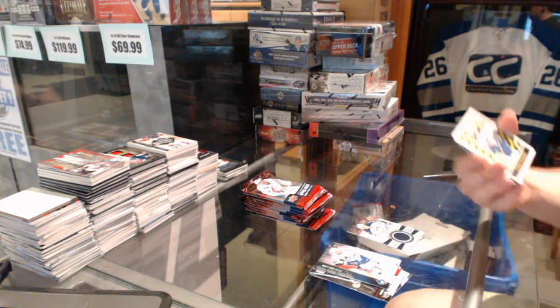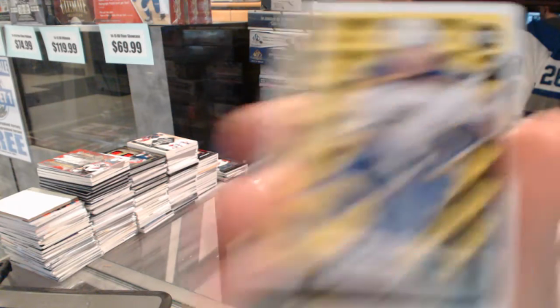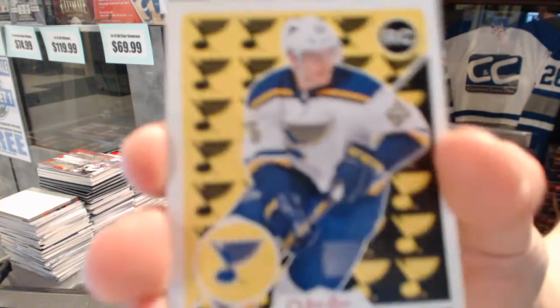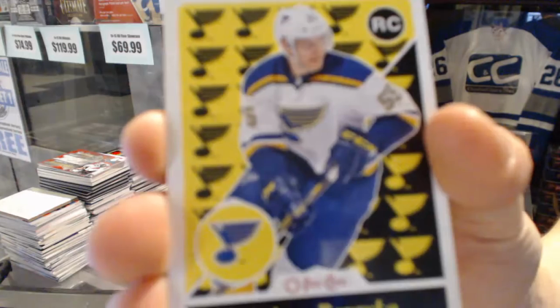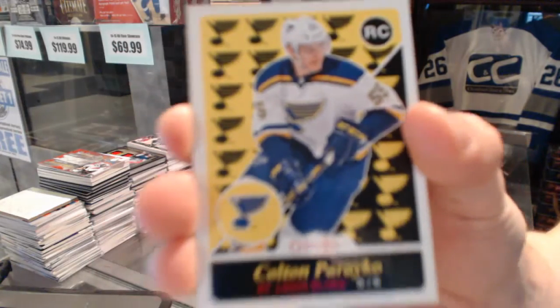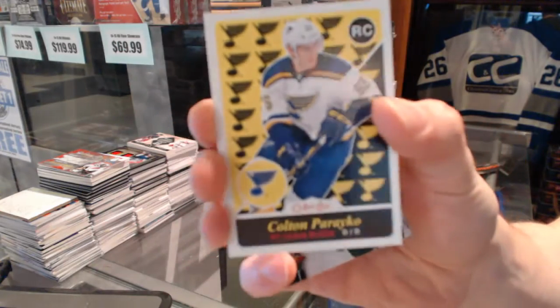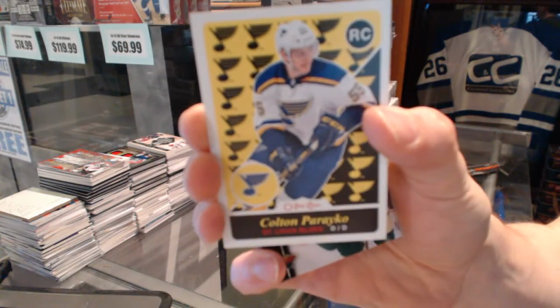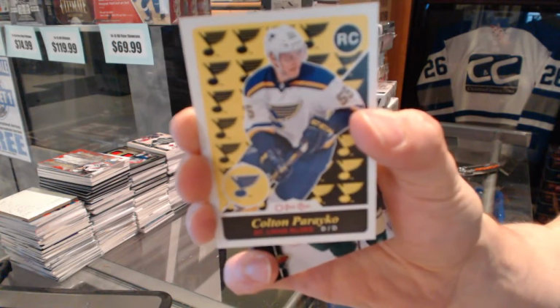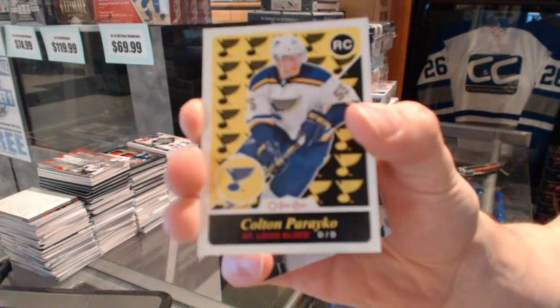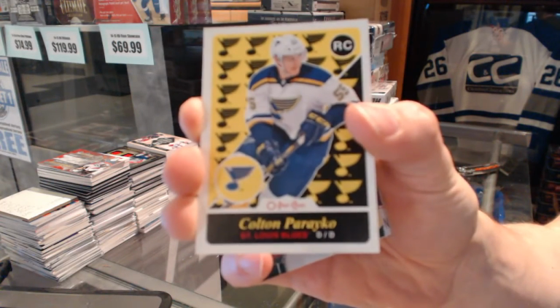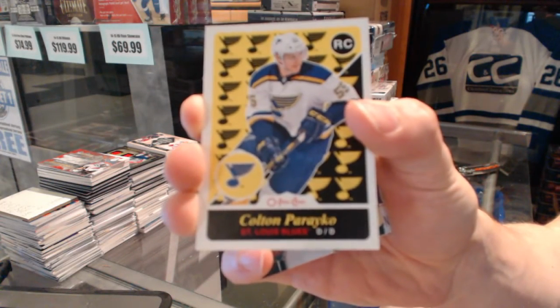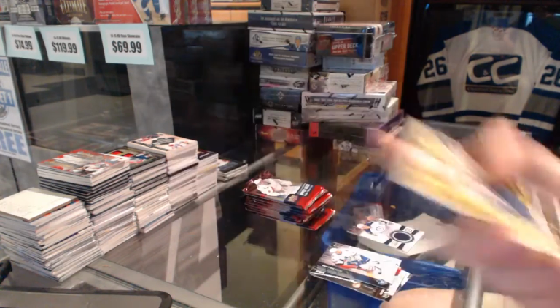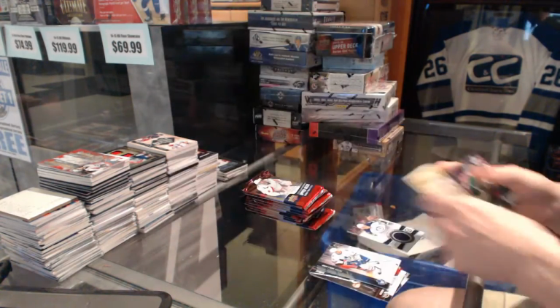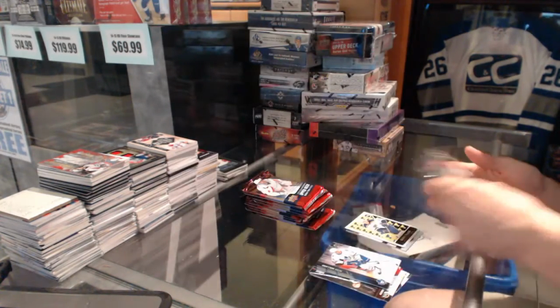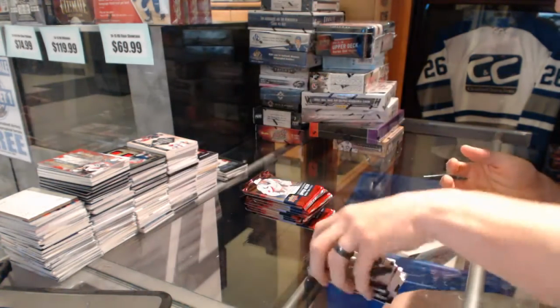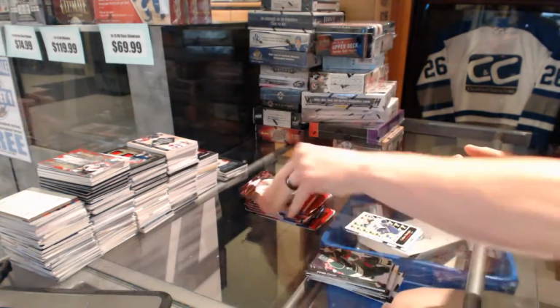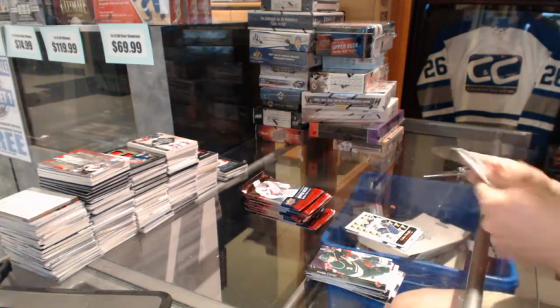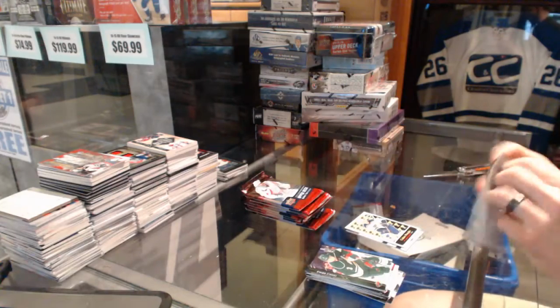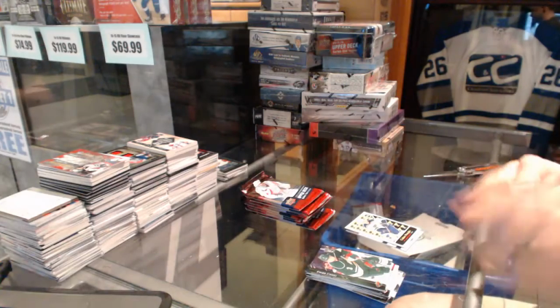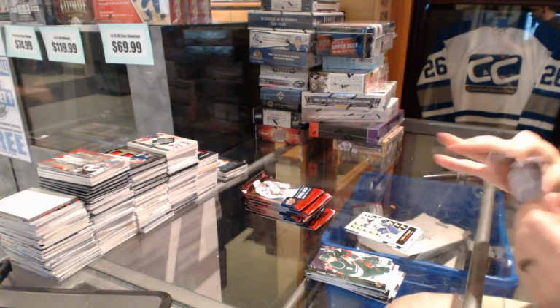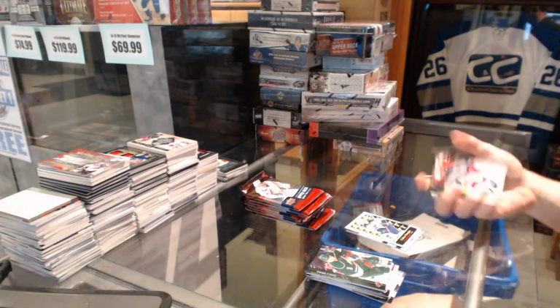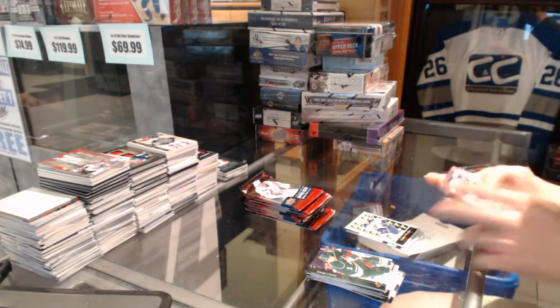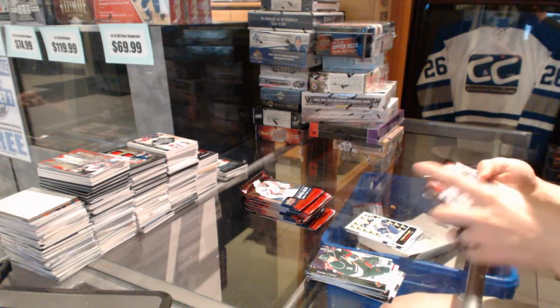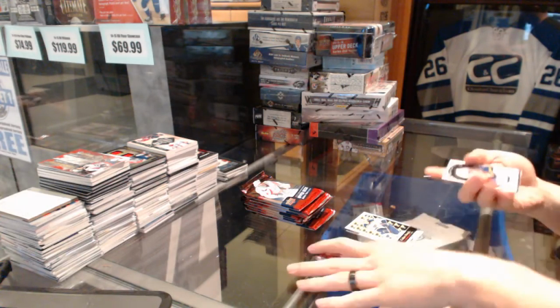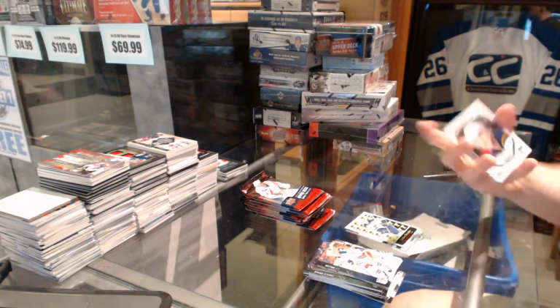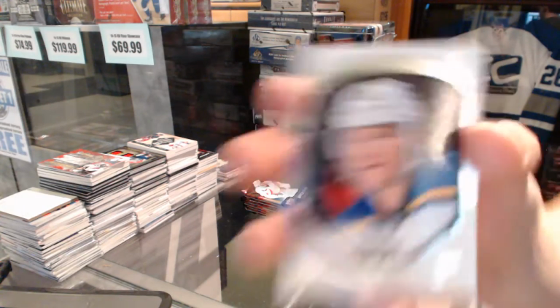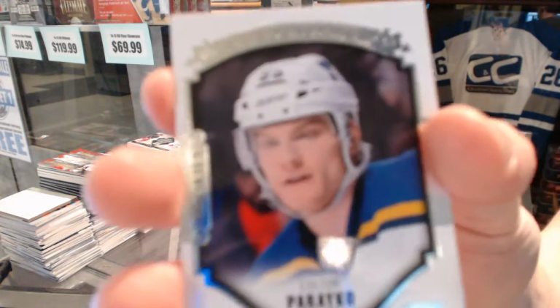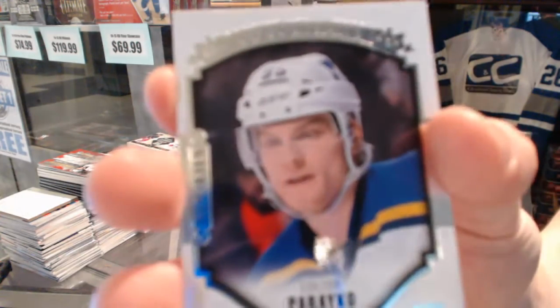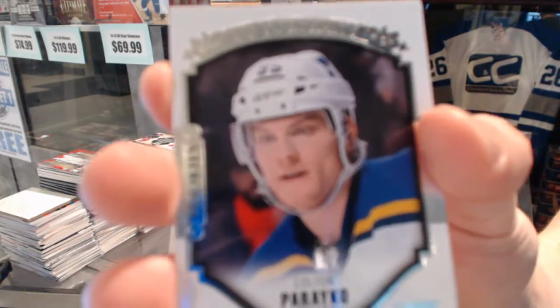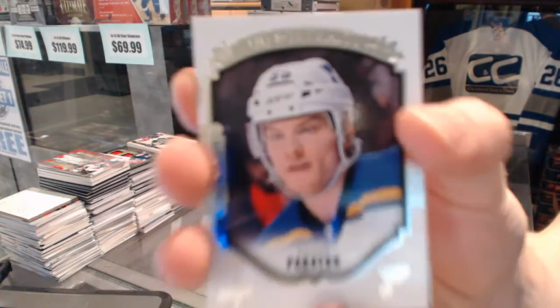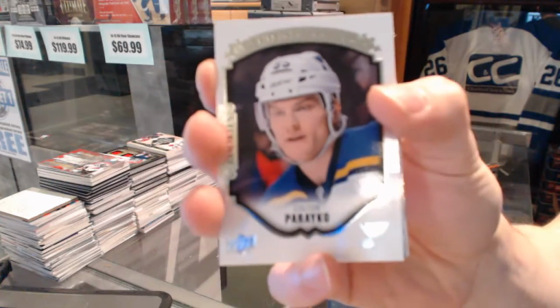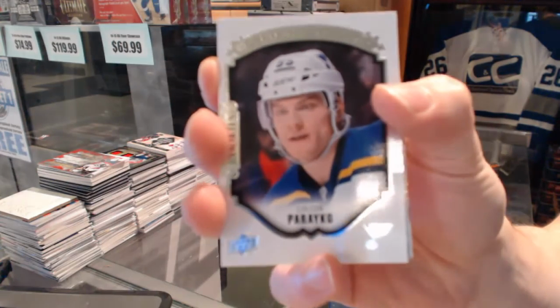OPG Retro Rookie for the St. Louis Blues, Colton Pareko. Portraits for the St. Louis Blues, Colton Pareko.